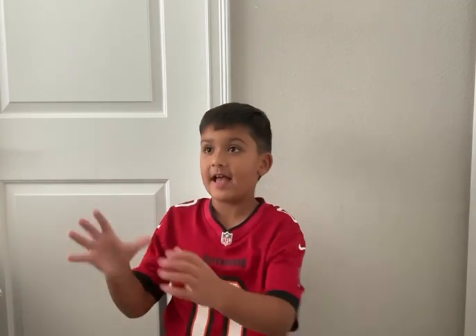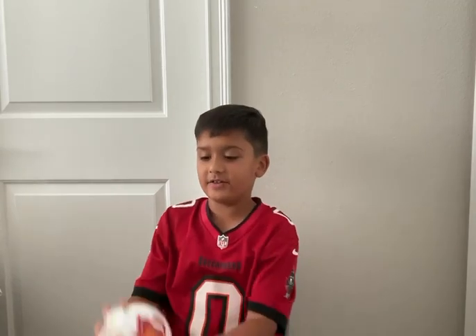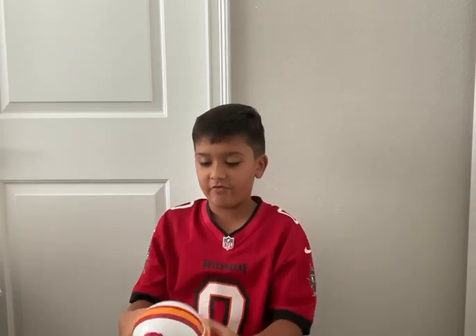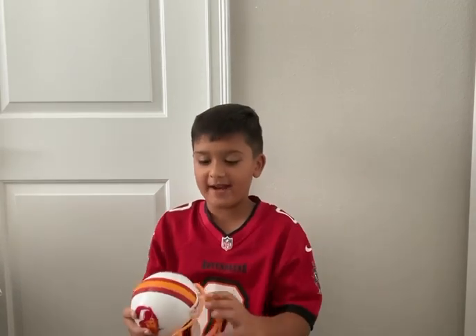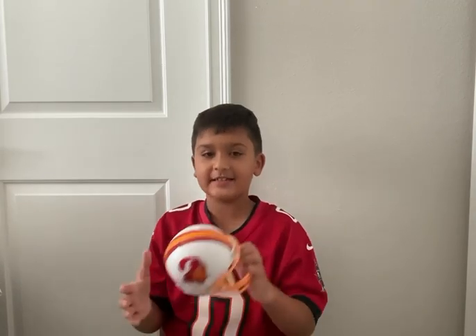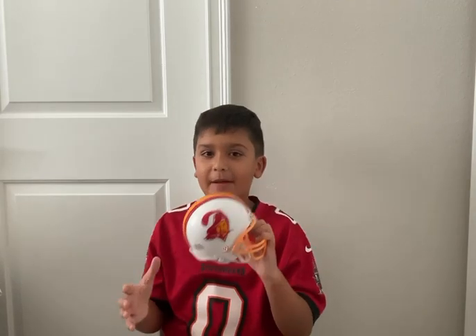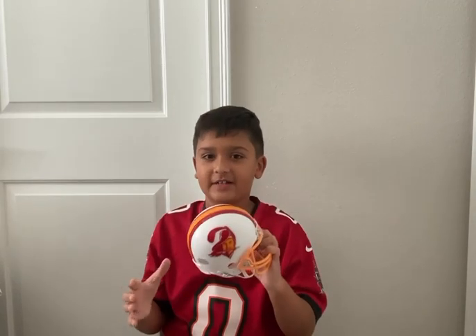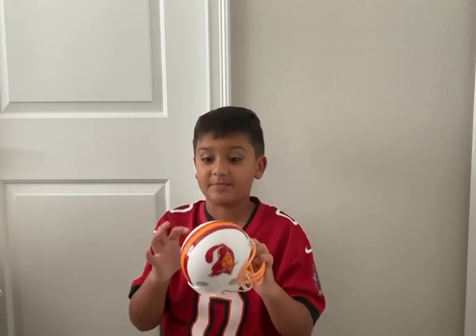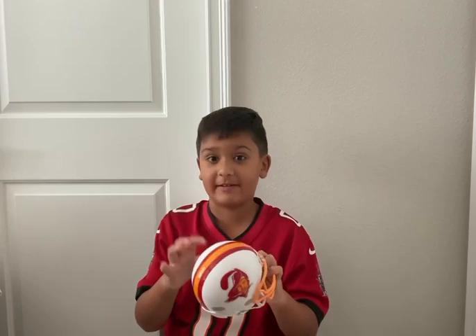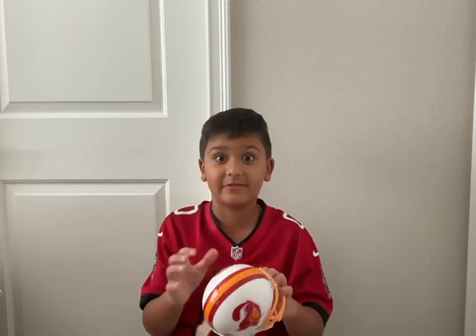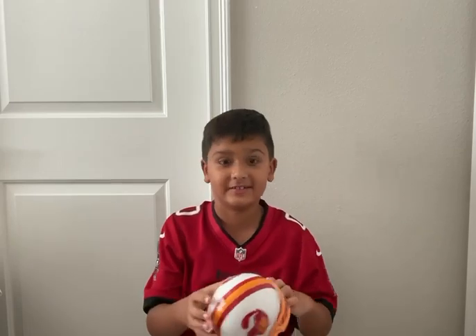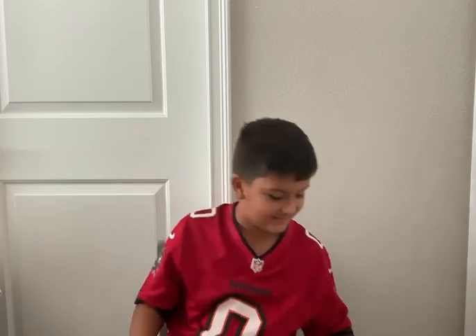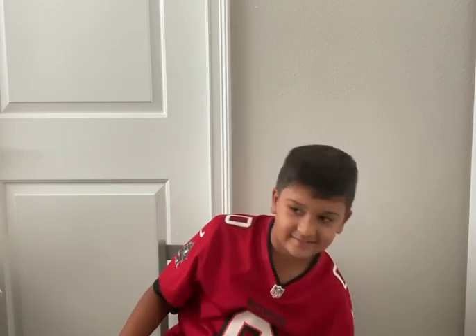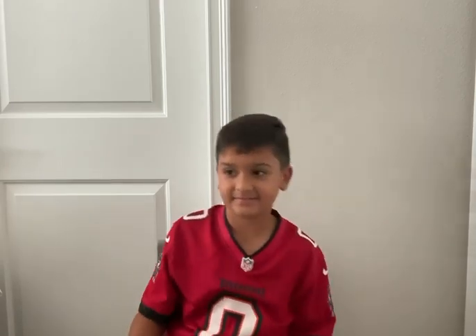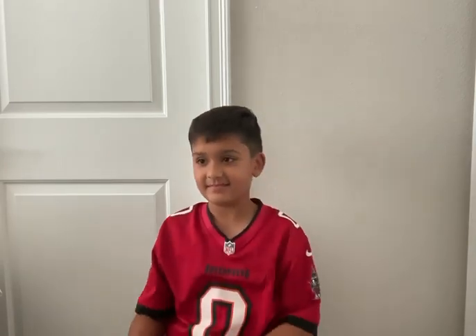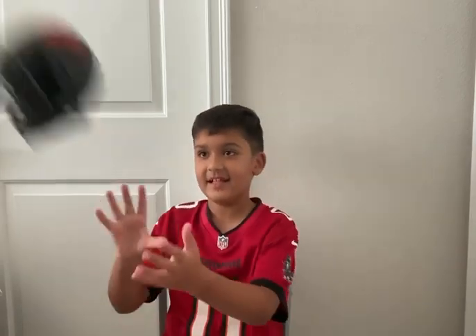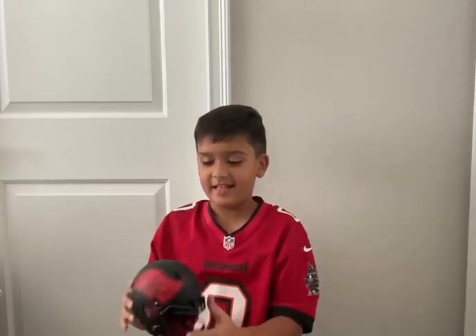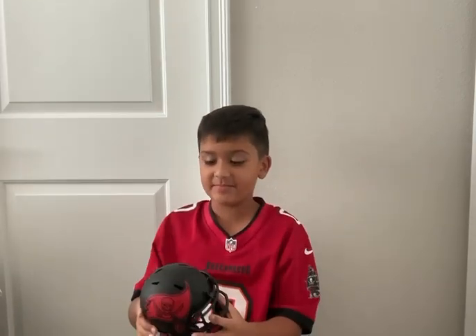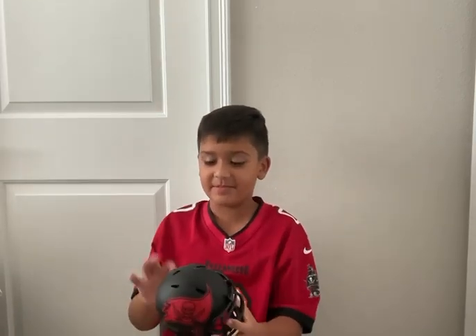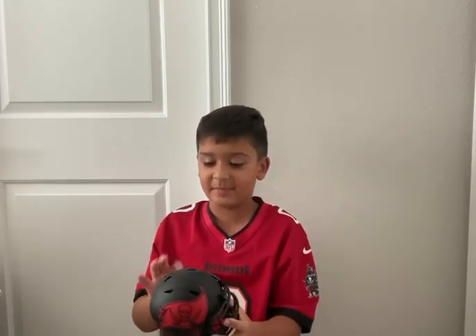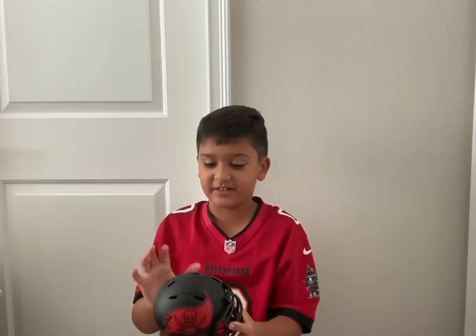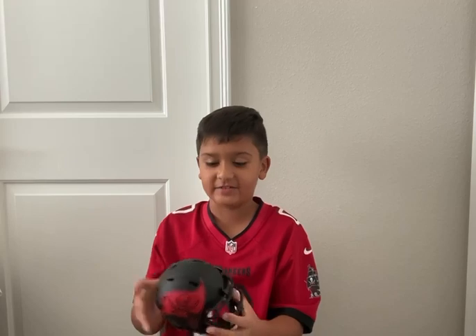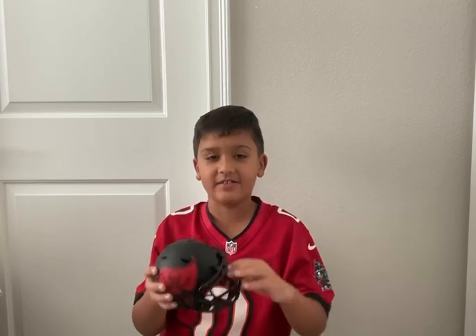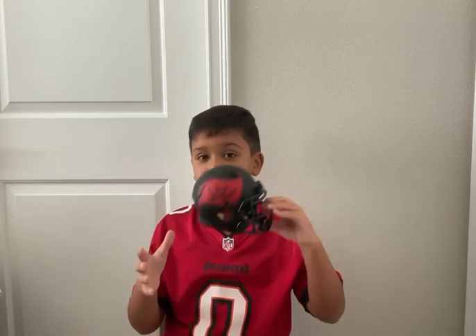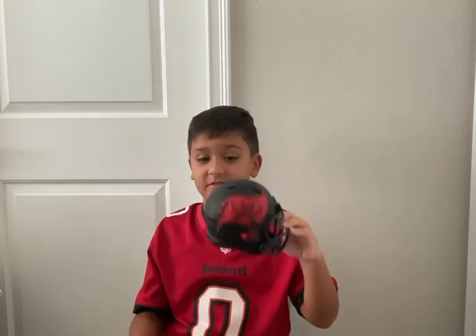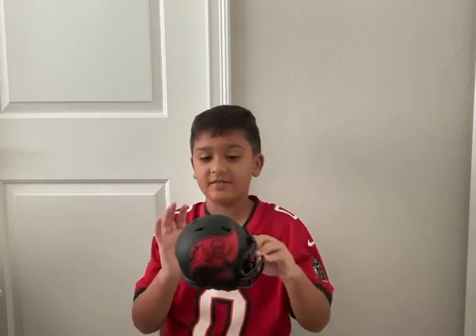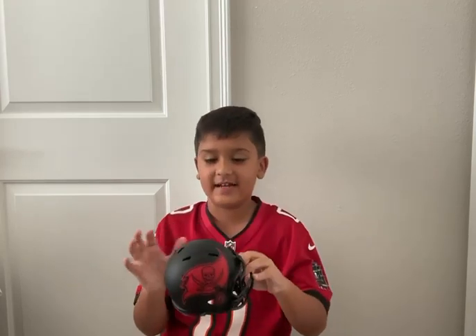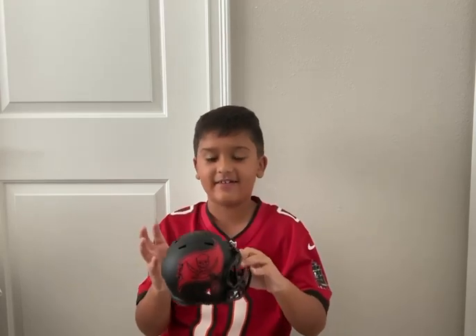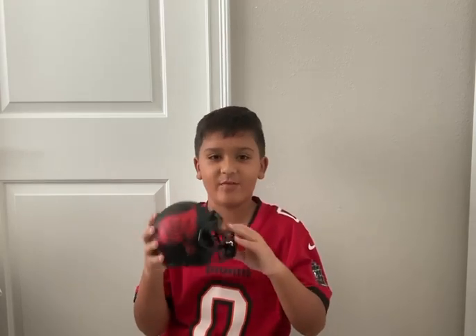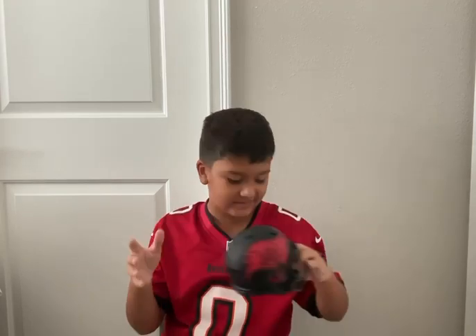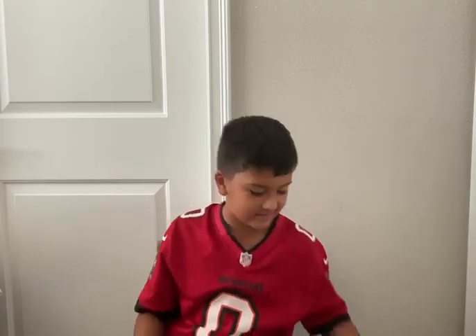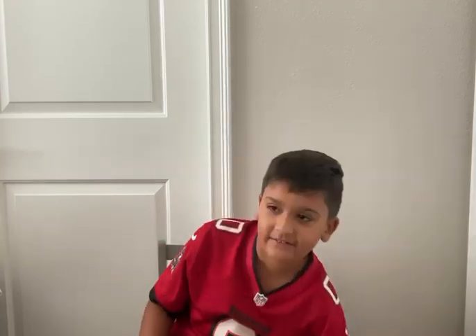And the throwback Tampa Bay Buccaneers — this might be my favorite one. This might be the best one I ever saw. All blacked out and red, I love it.